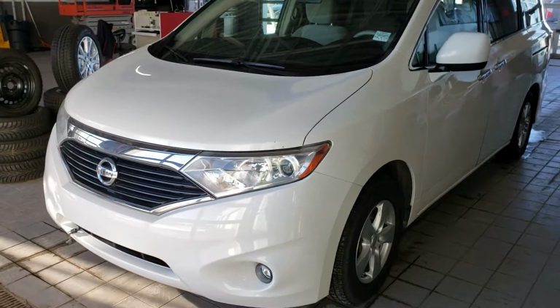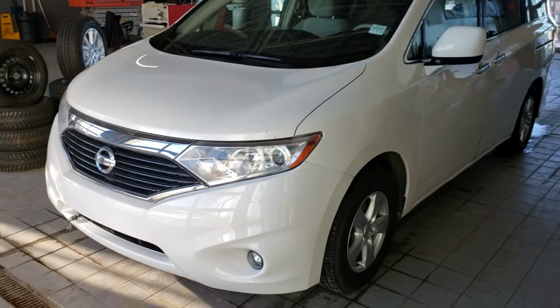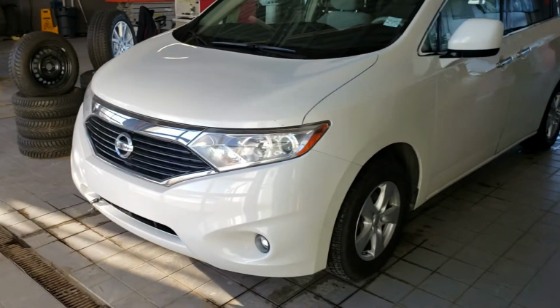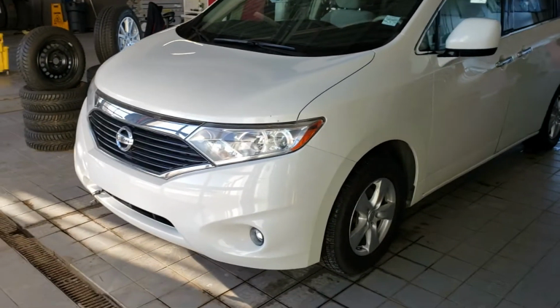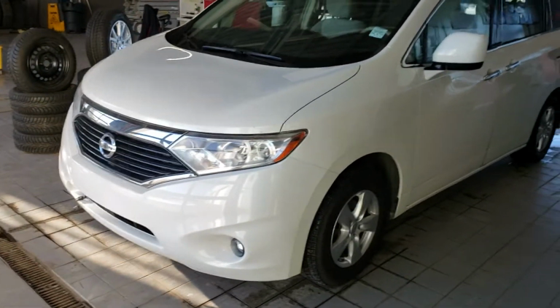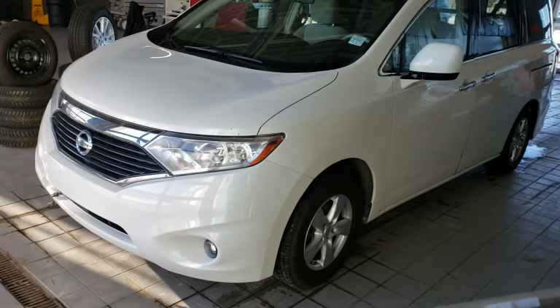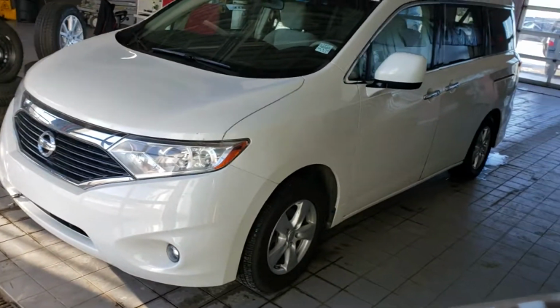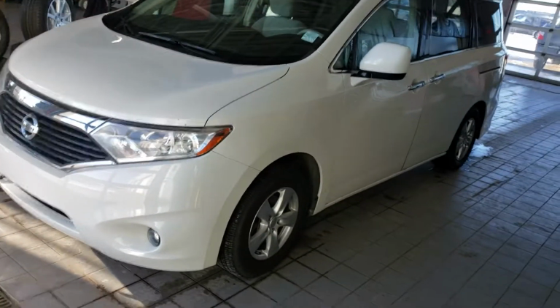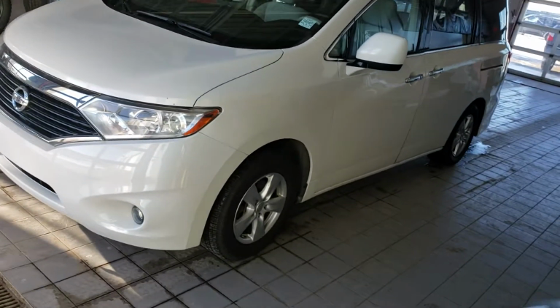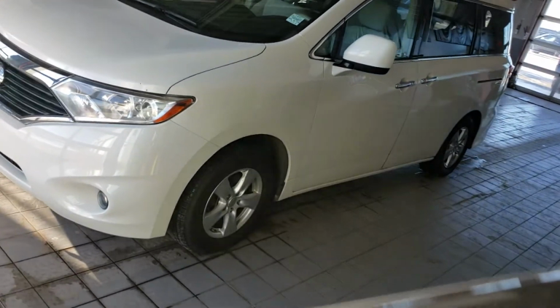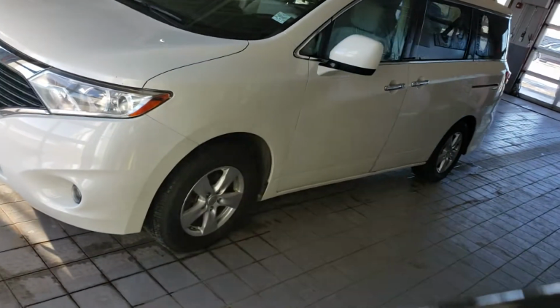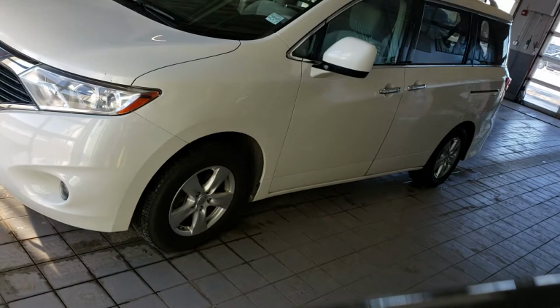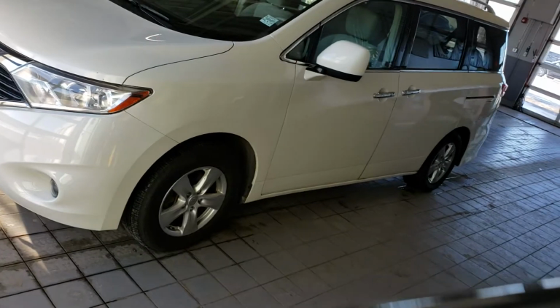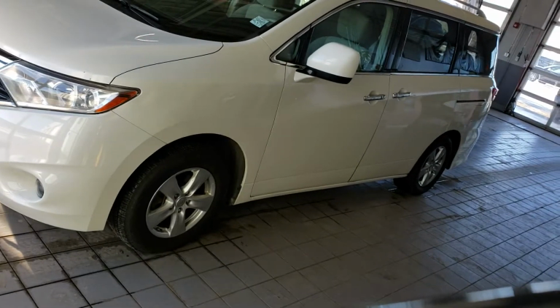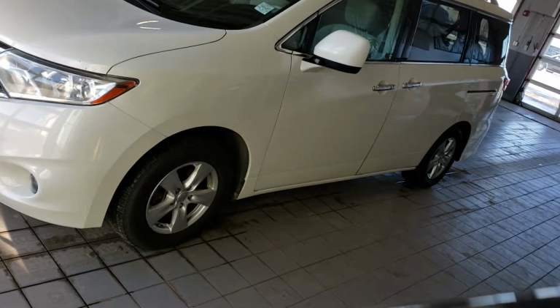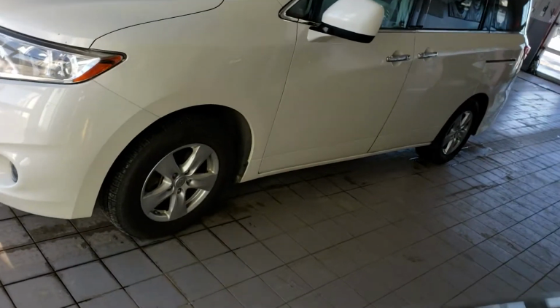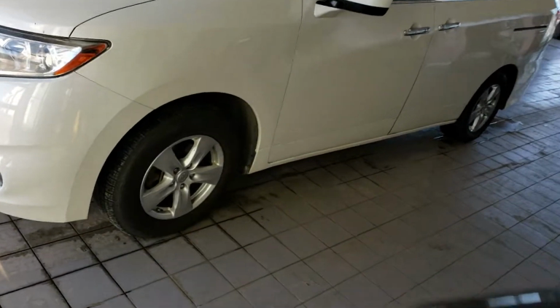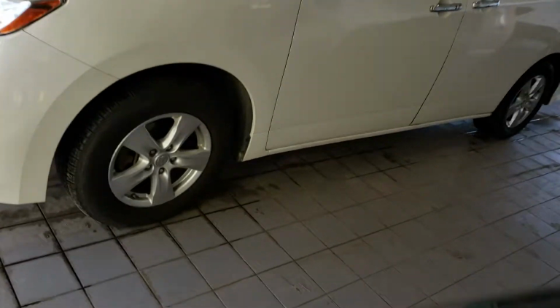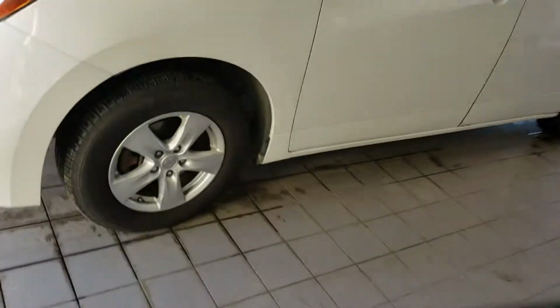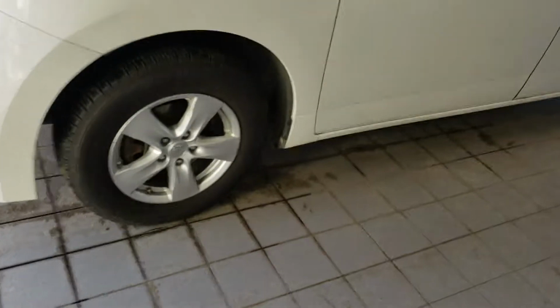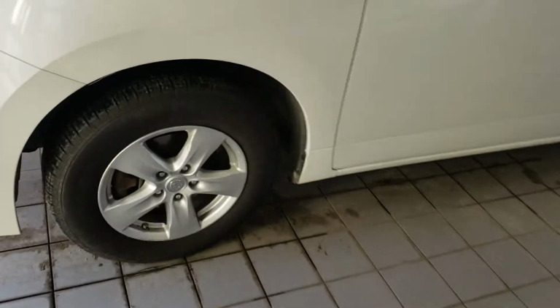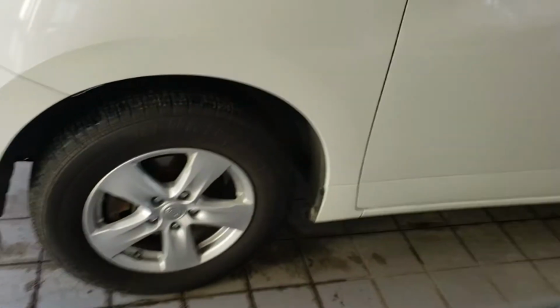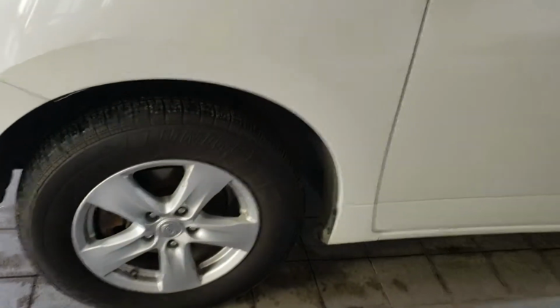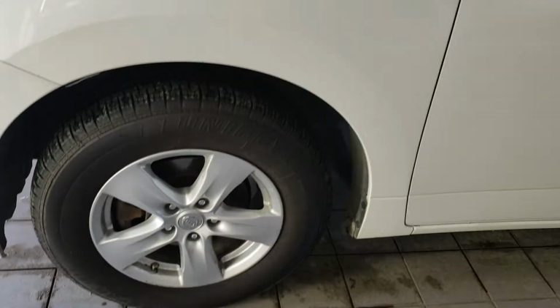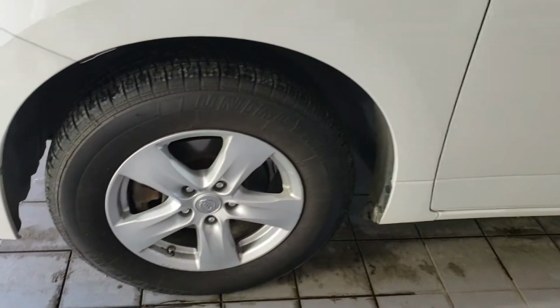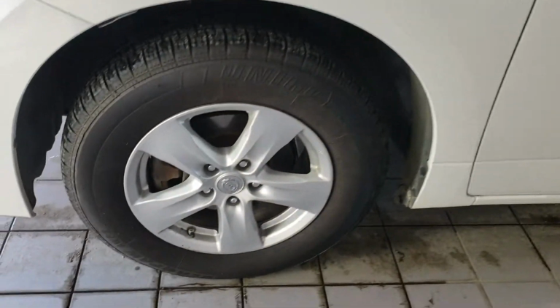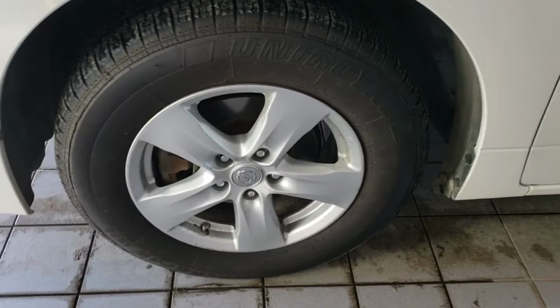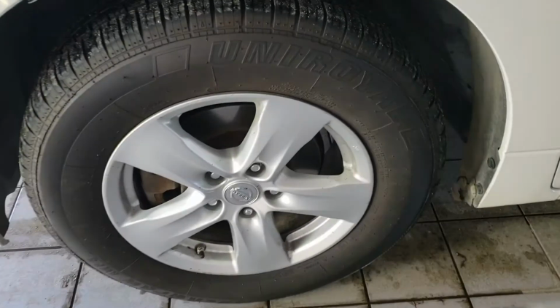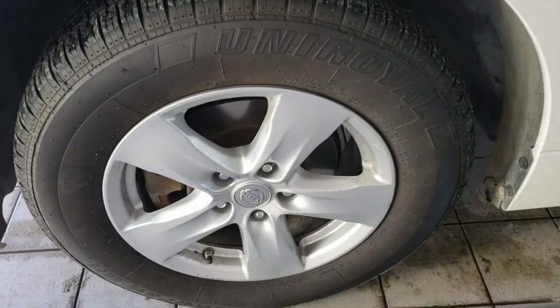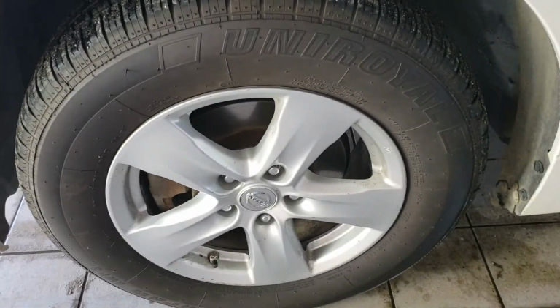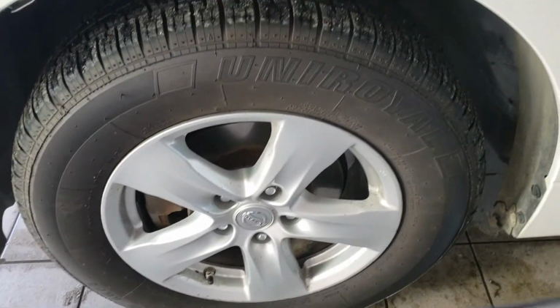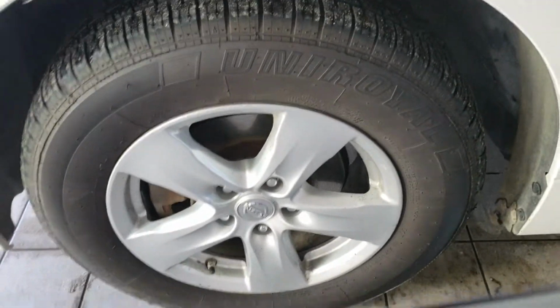Hi Linda, Harry here from Shower Nissan. So here is a 2012 Quest. This one has Uniroyal — new tires.